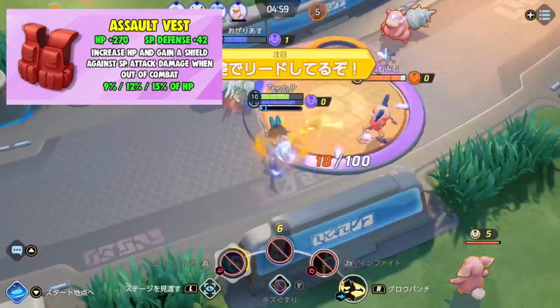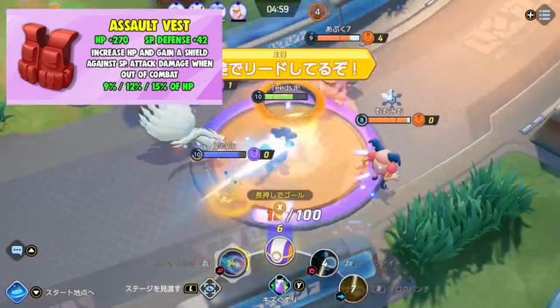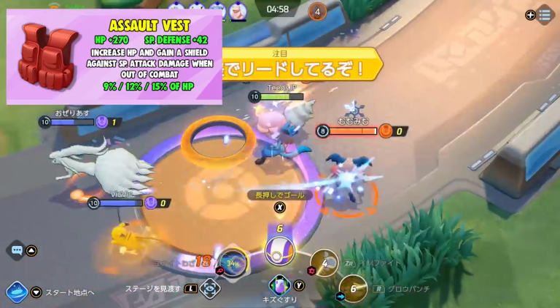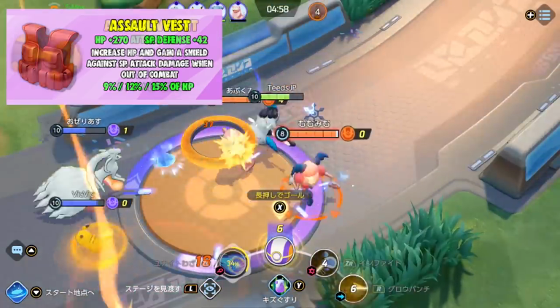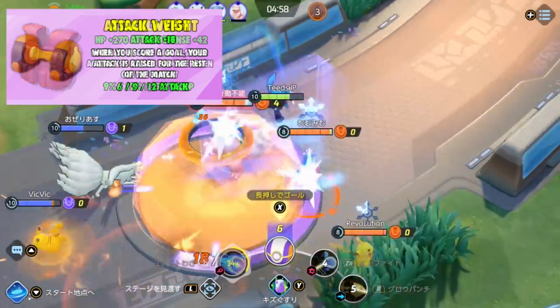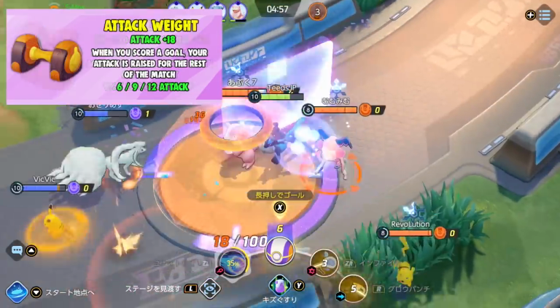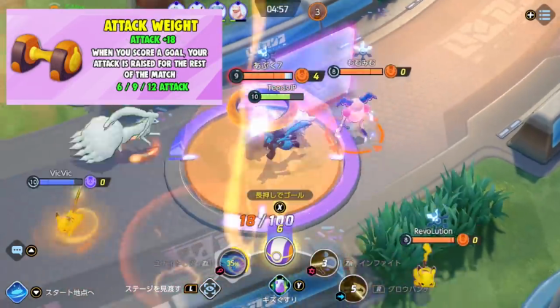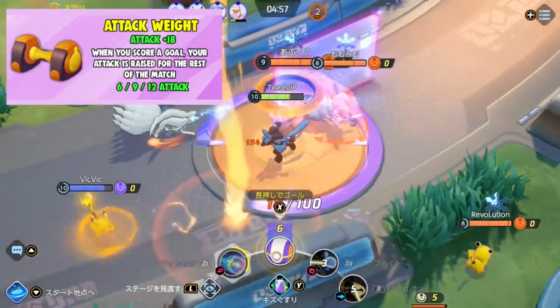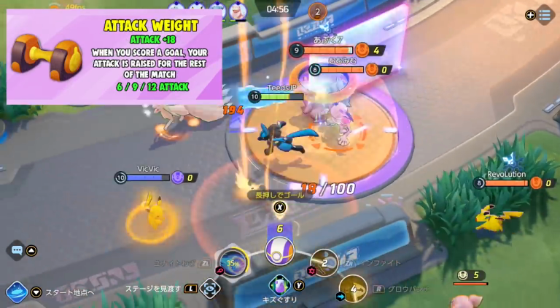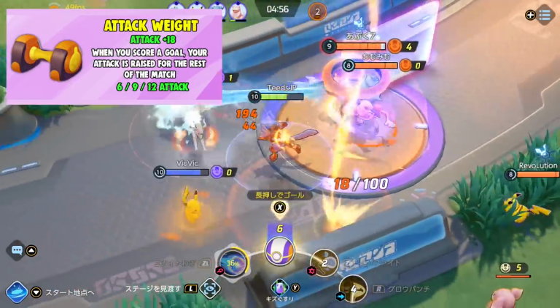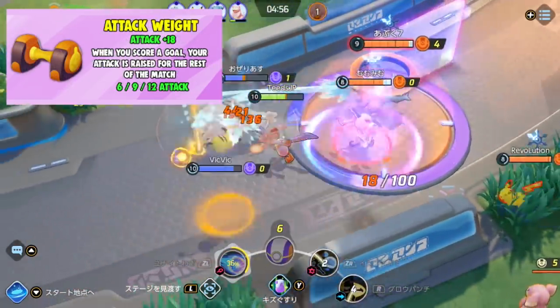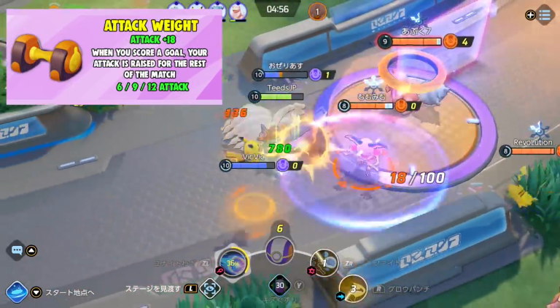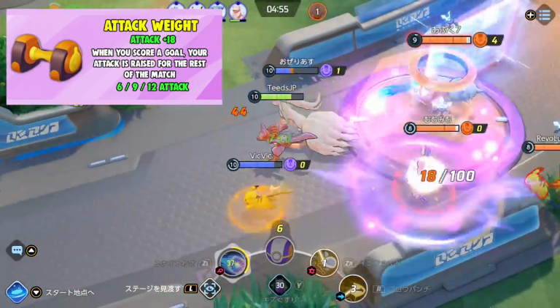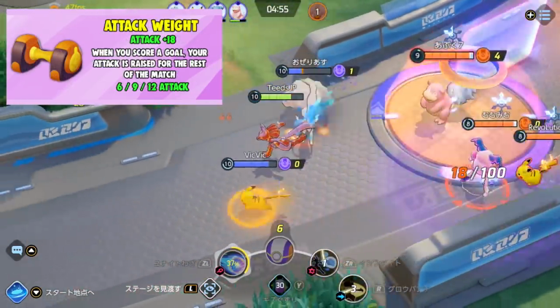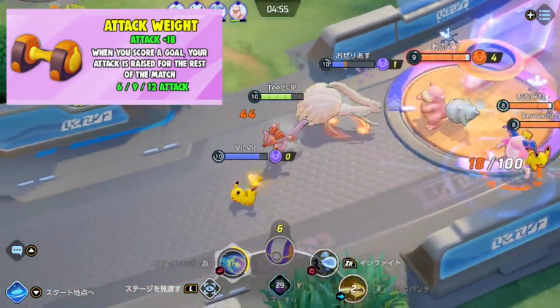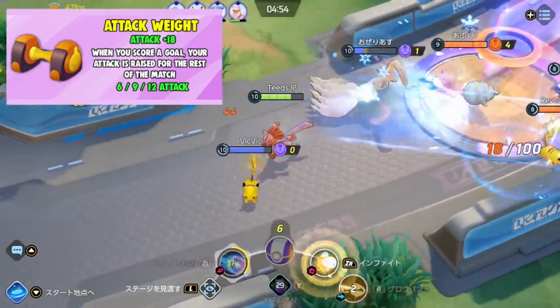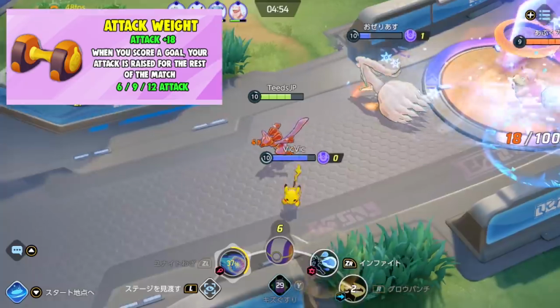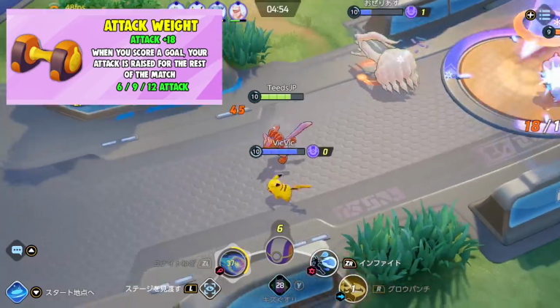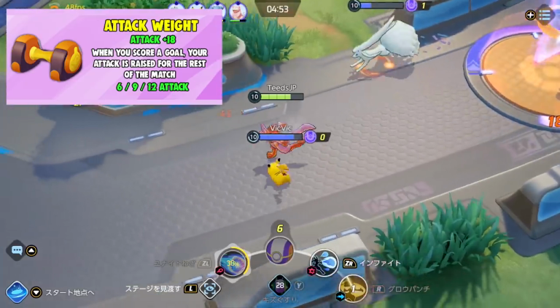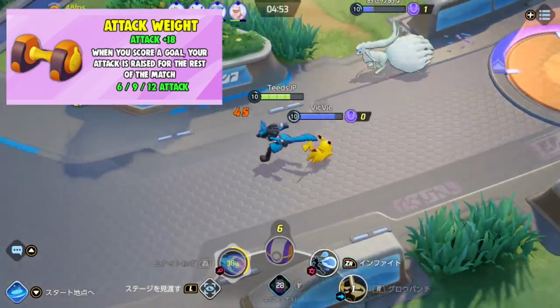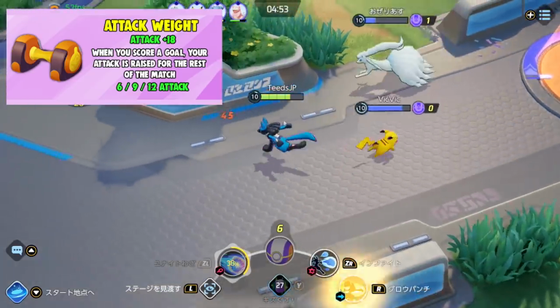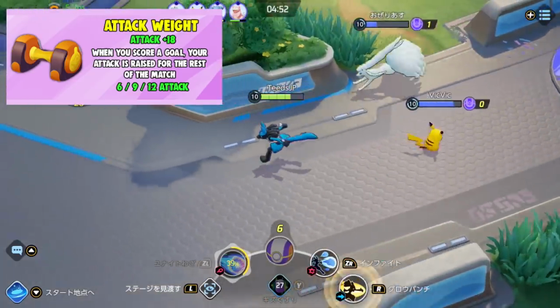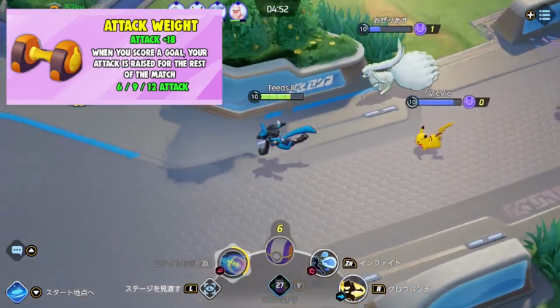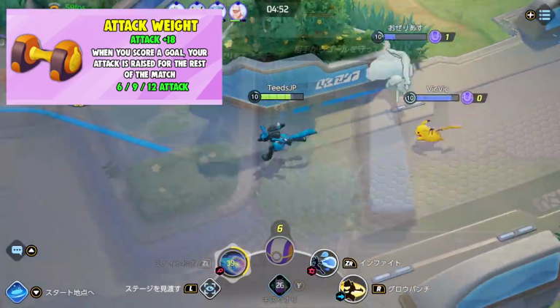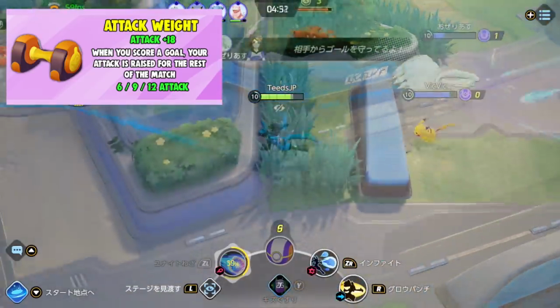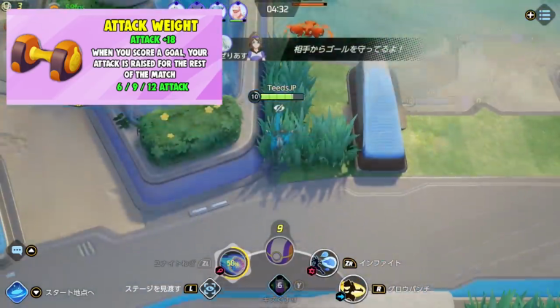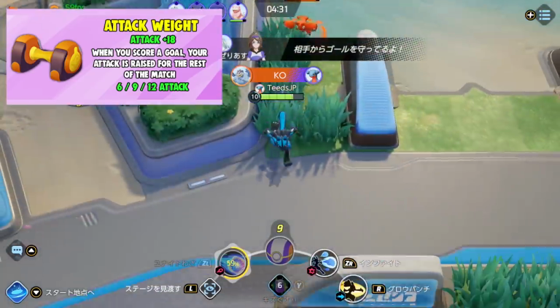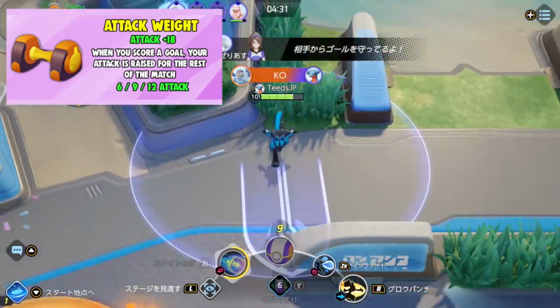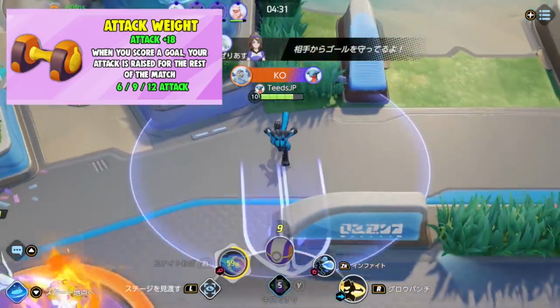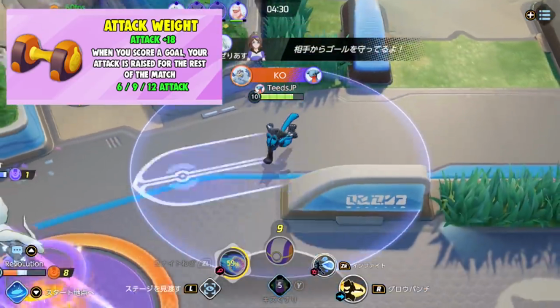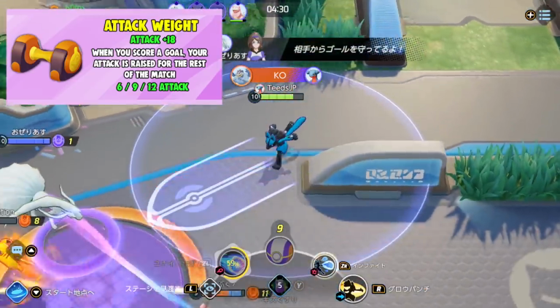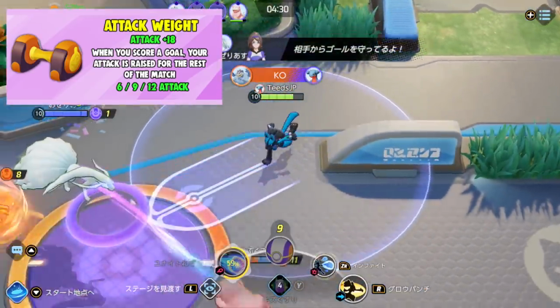Next is Attack Weight. It gives you plus 18 attack, and when you score a goal, your attack is raised for the rest of the match at a maximum of 12 additional attack. Seems like an item used for offensive Pokemon.